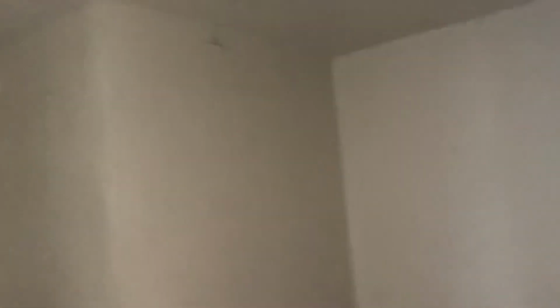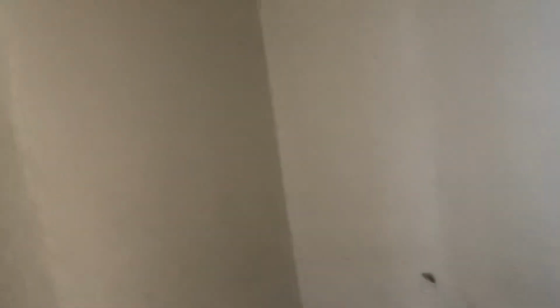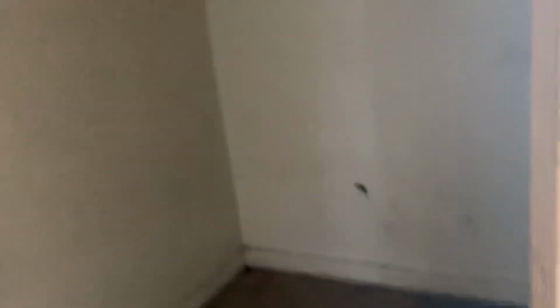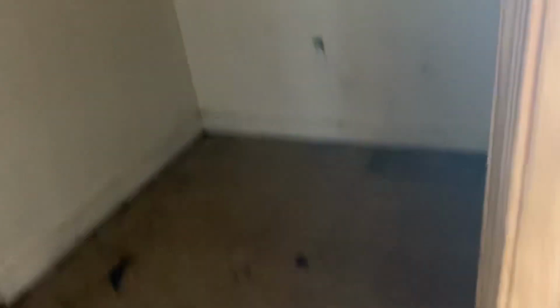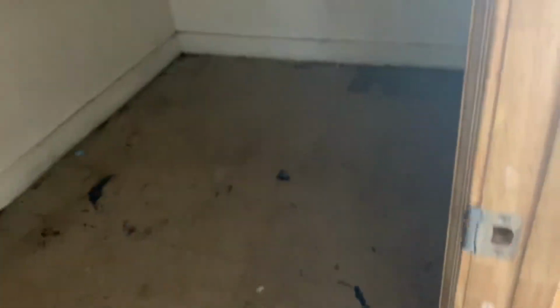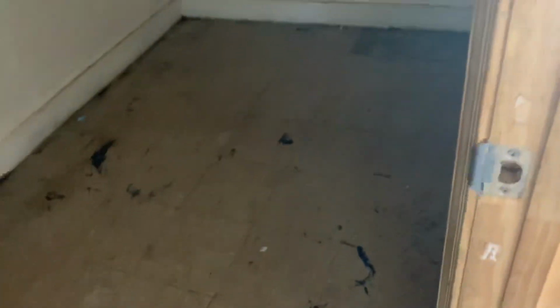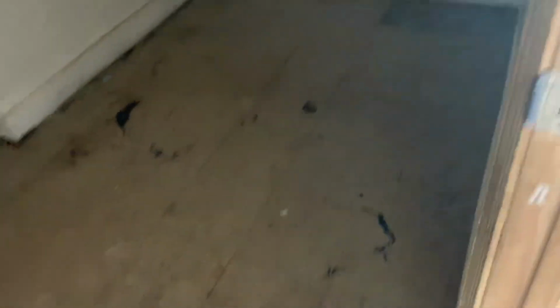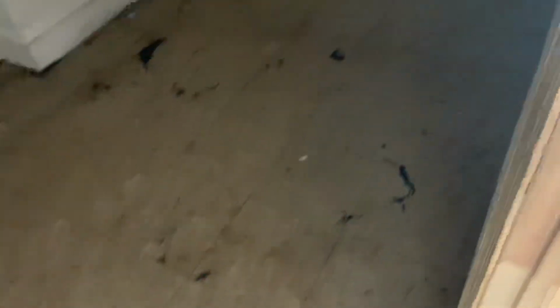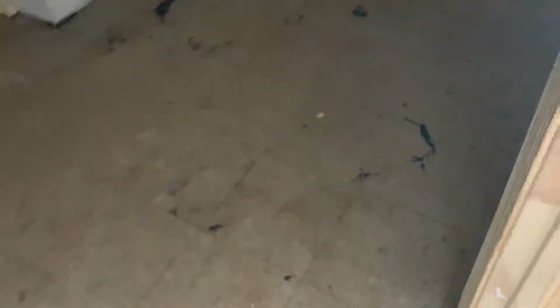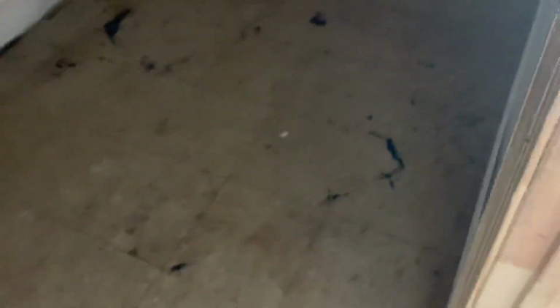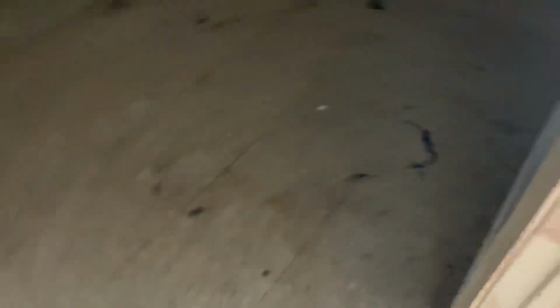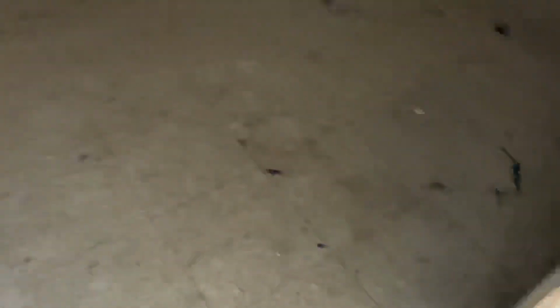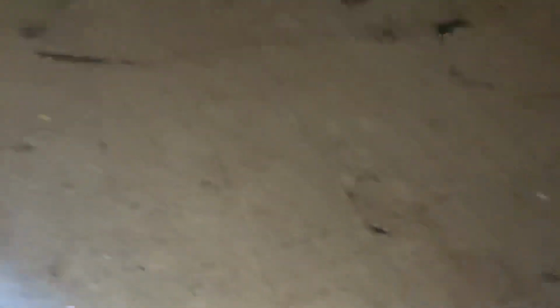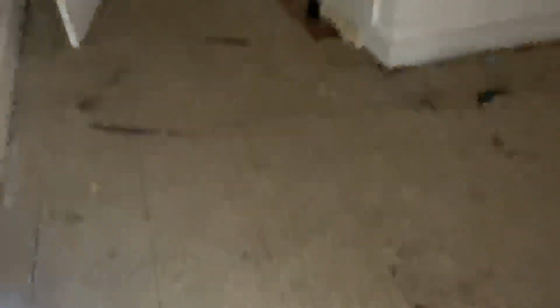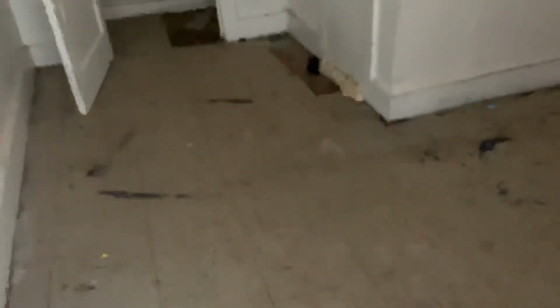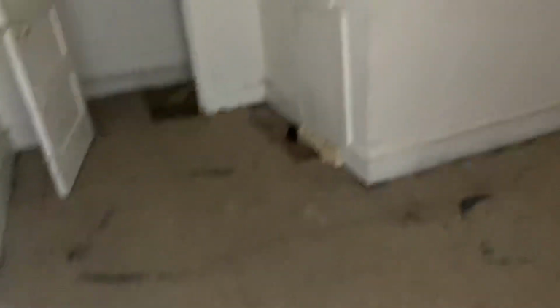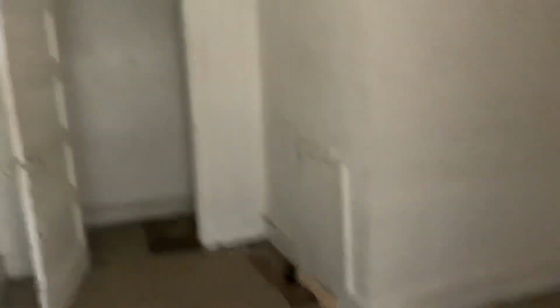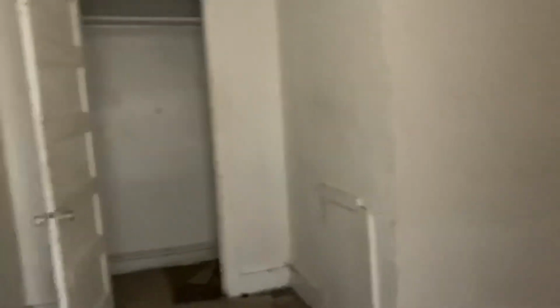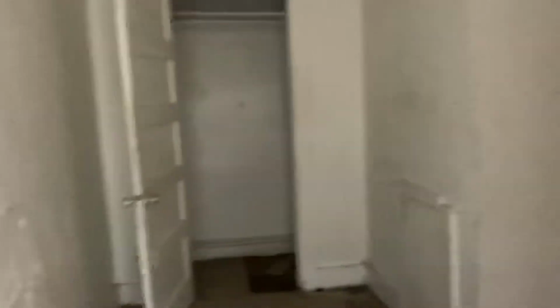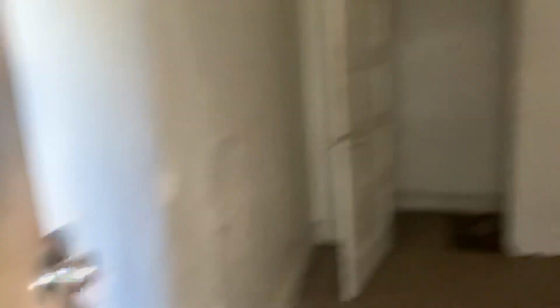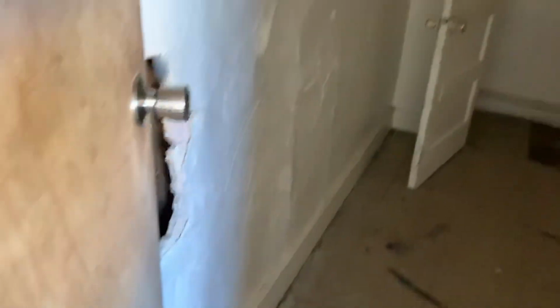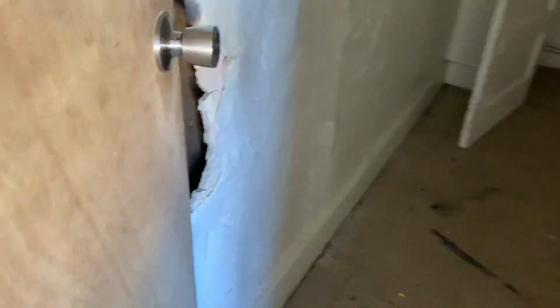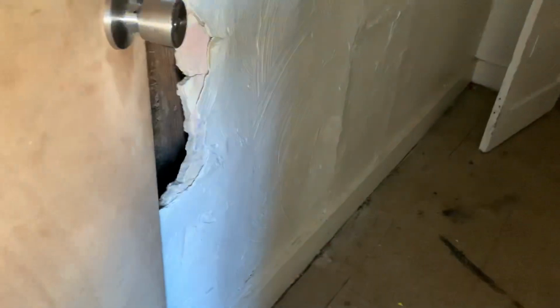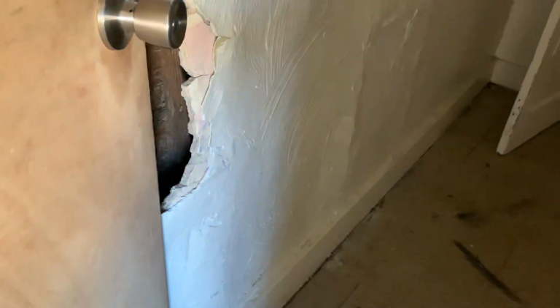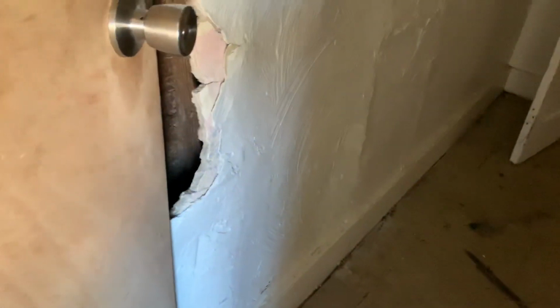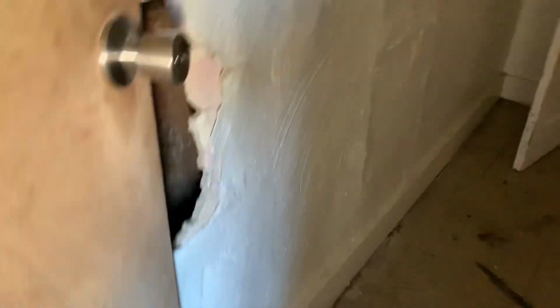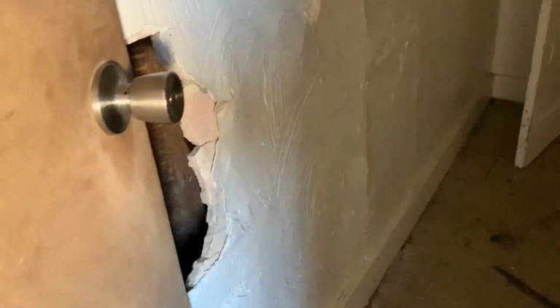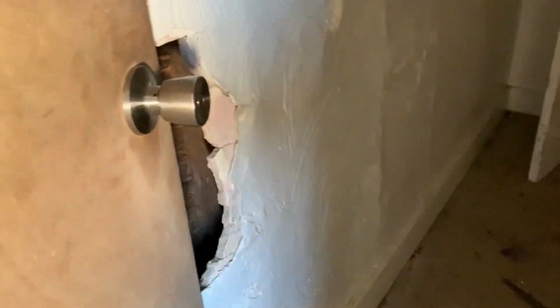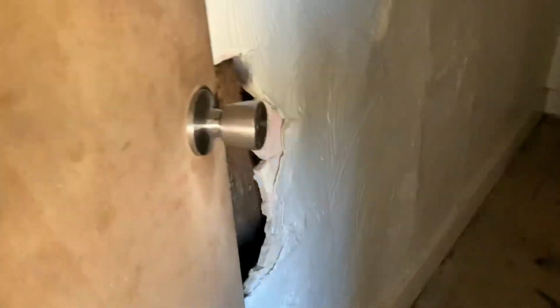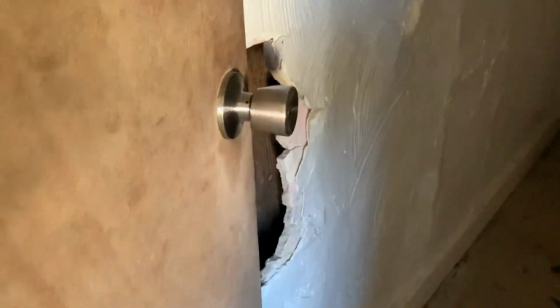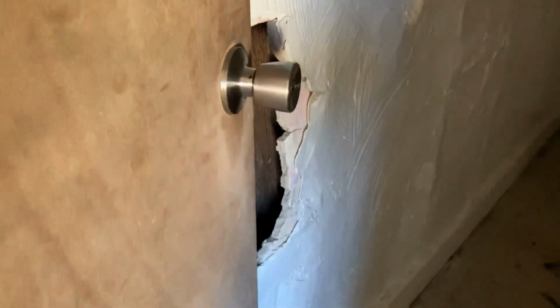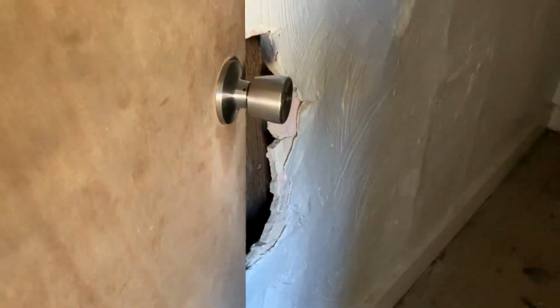Bedroom number two right here. Same tile as the front bedroom. There's a small hole in the wall right where the door hits.